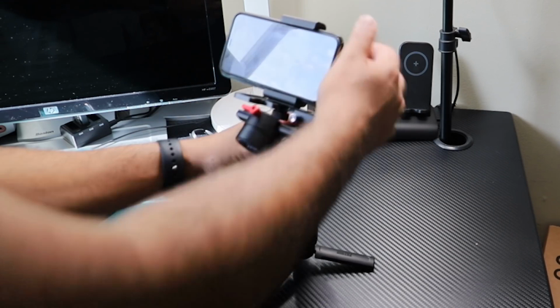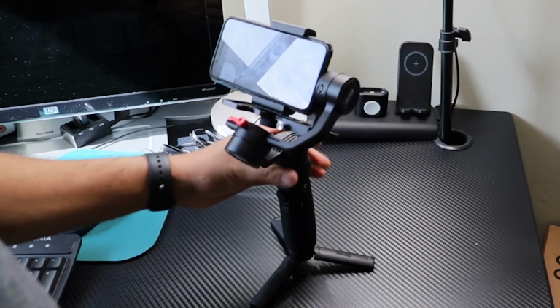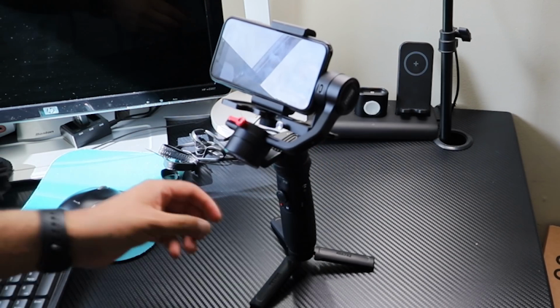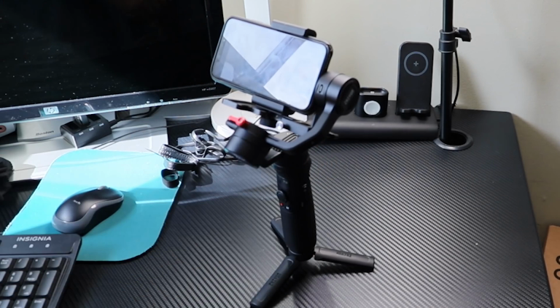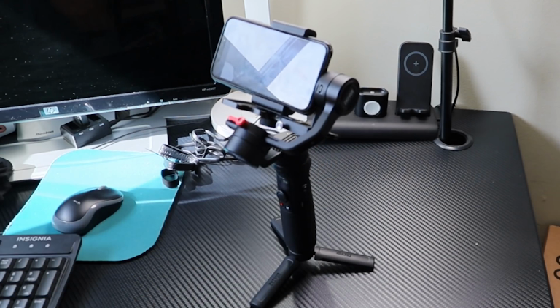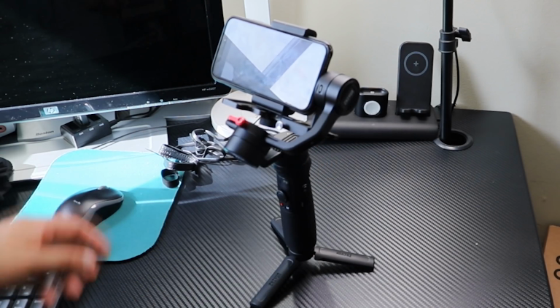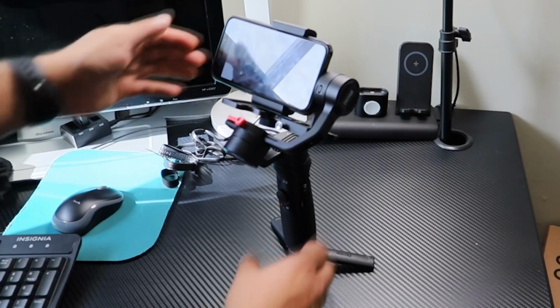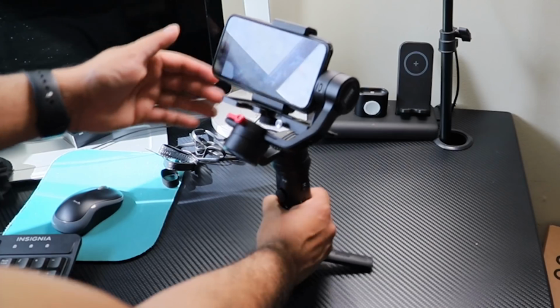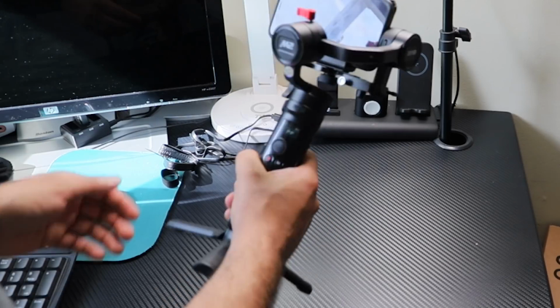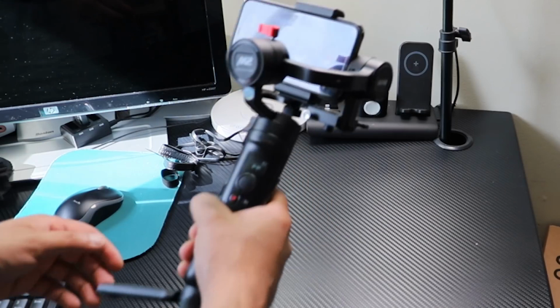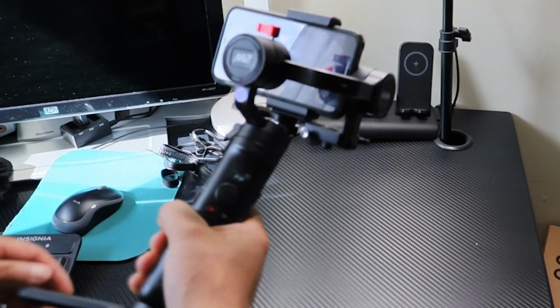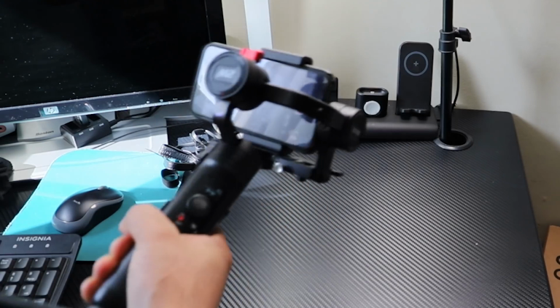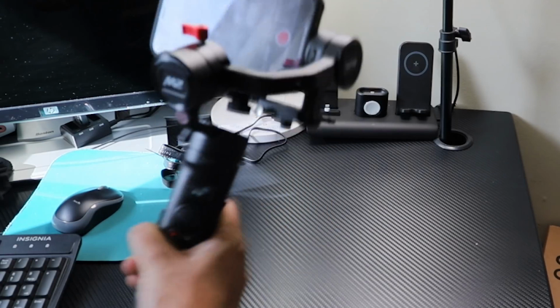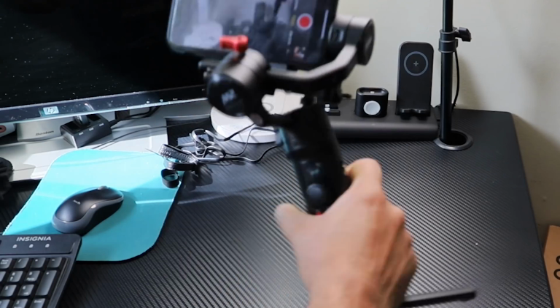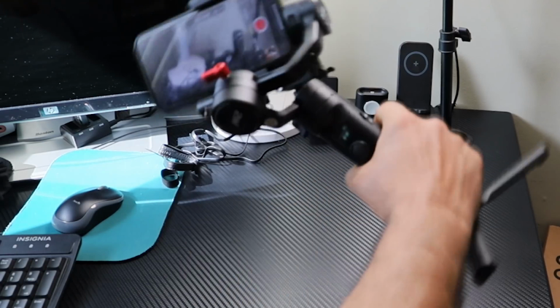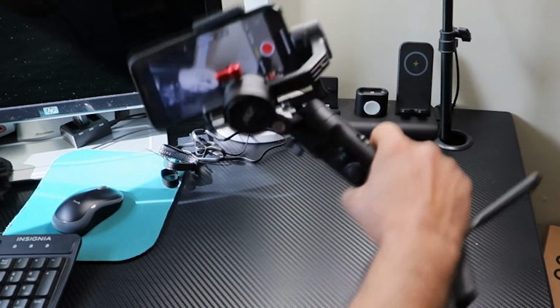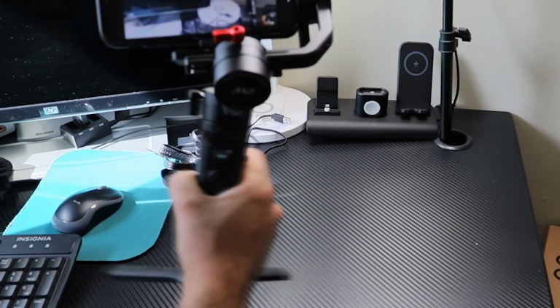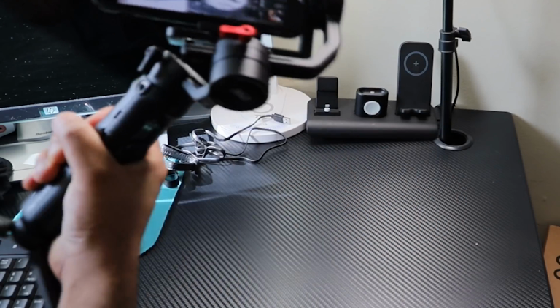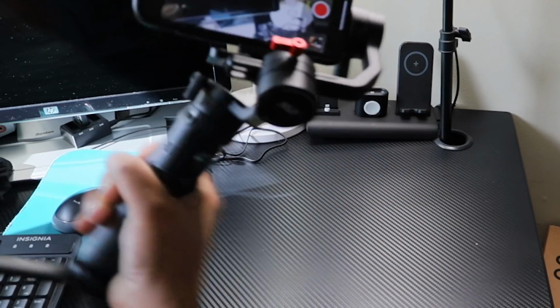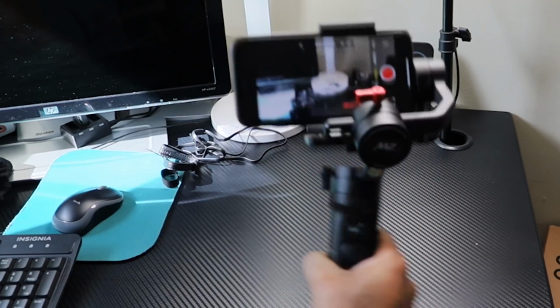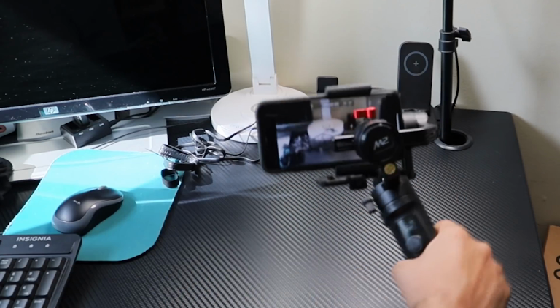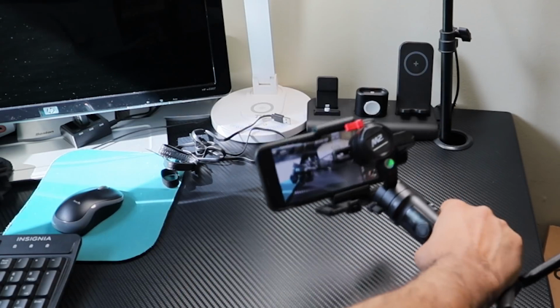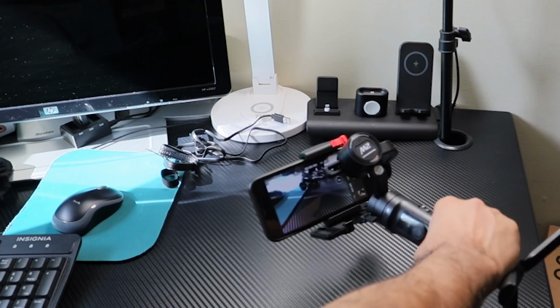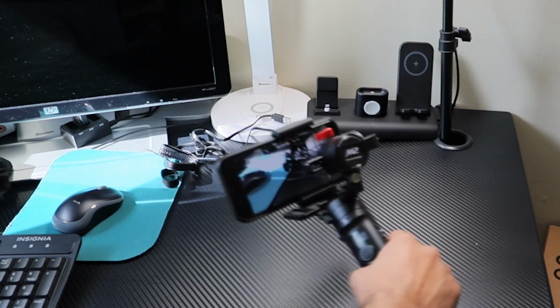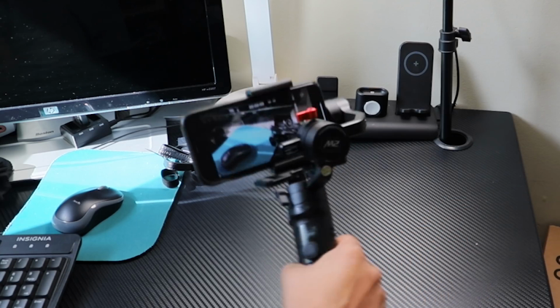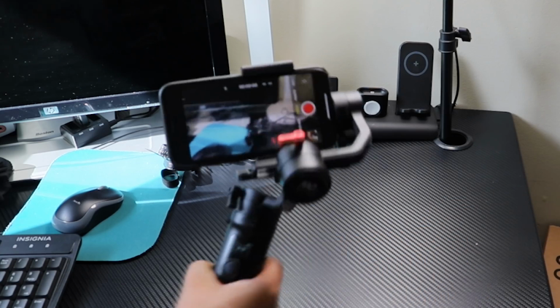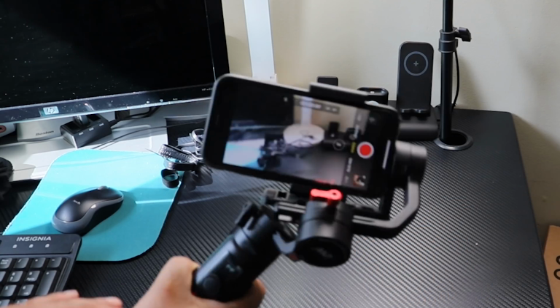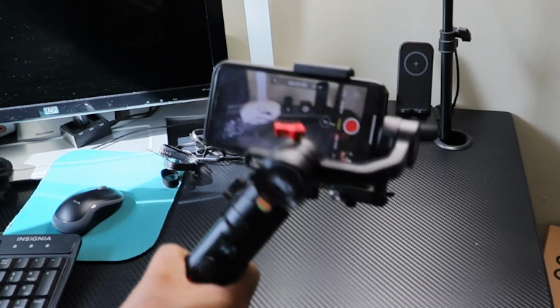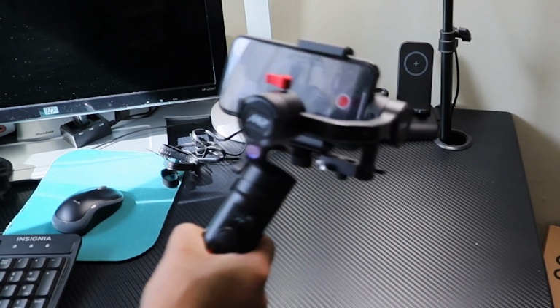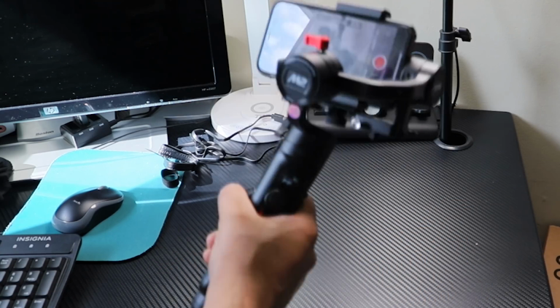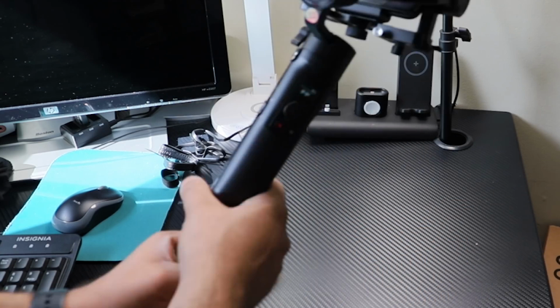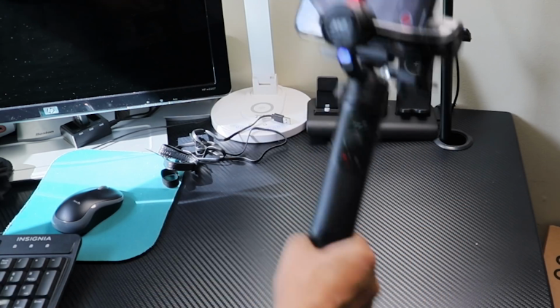Look at this — I am done placing the phone on this gimbal. Now it's time for some test shooting. At this time, I will show the outer looking smooth without entering any technical control or tracking.